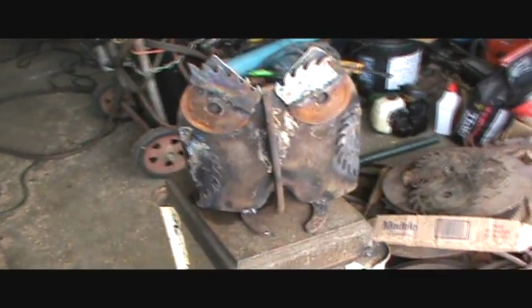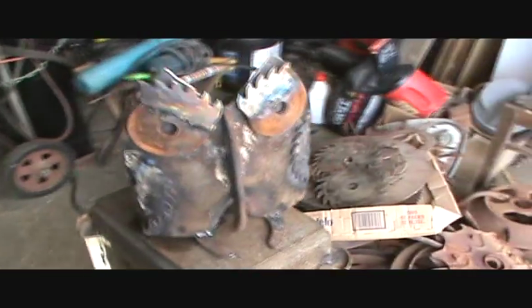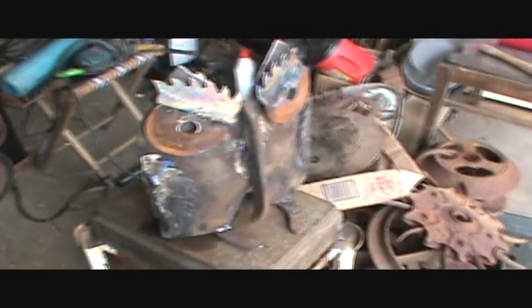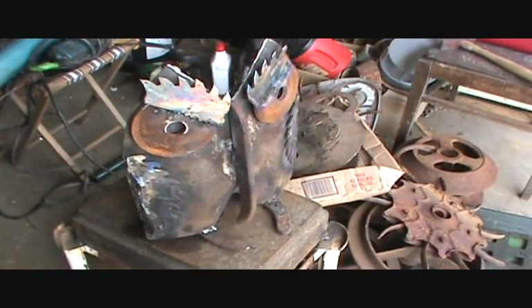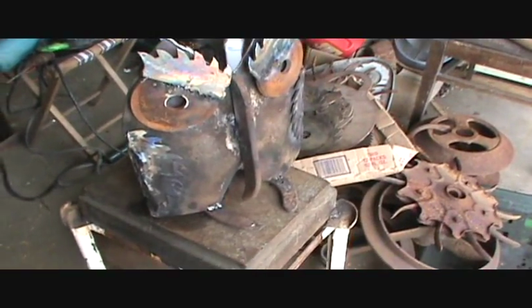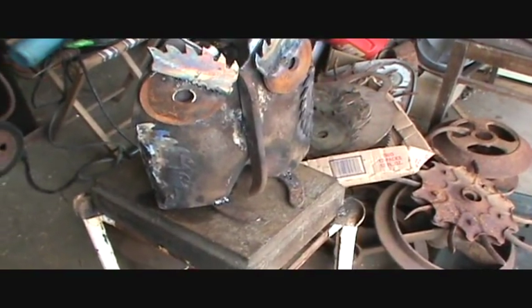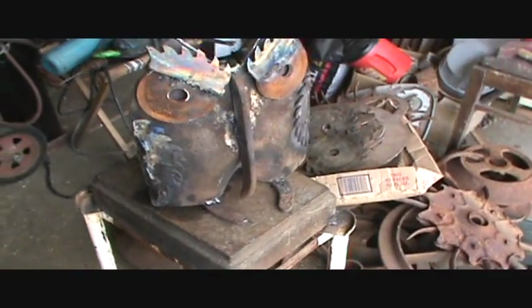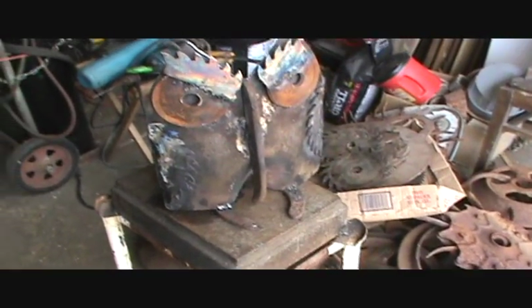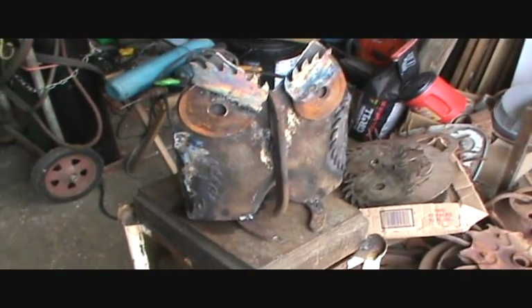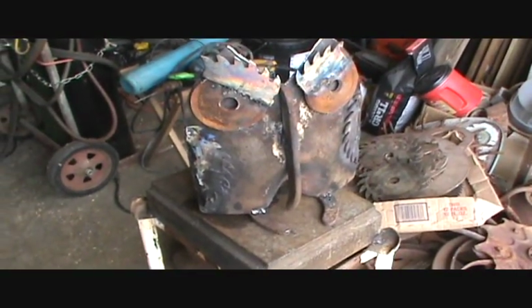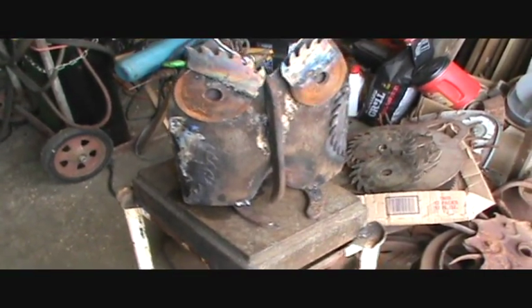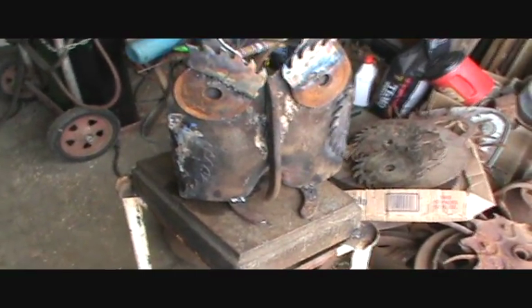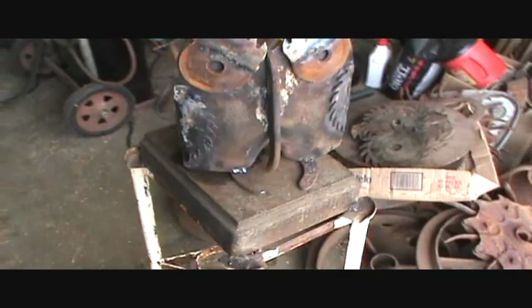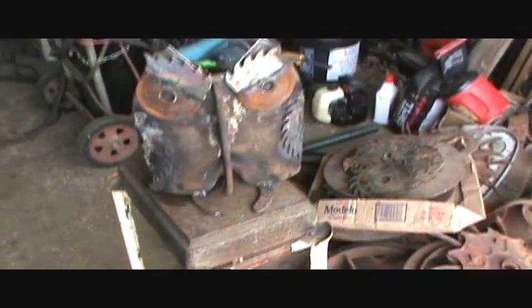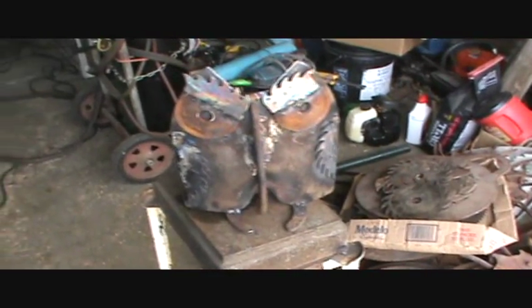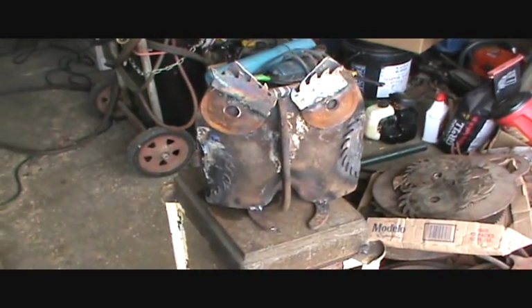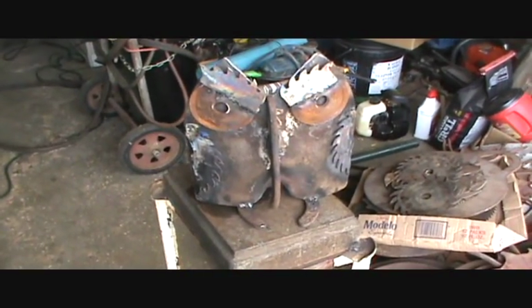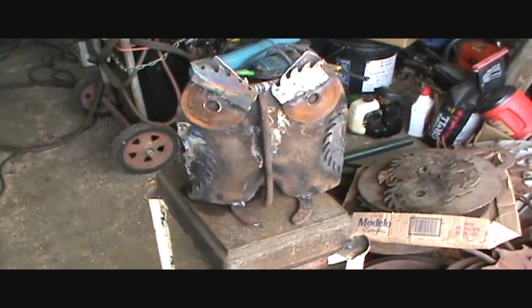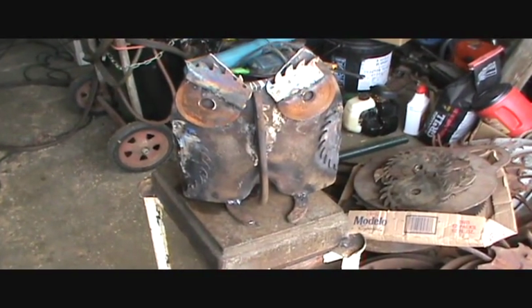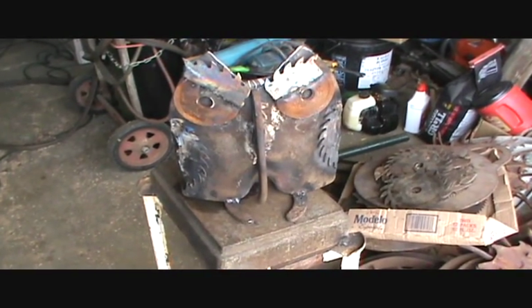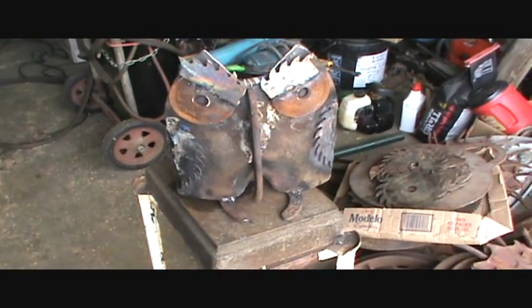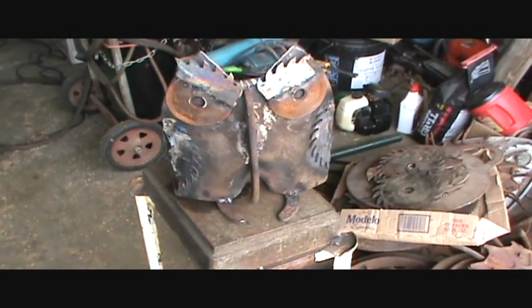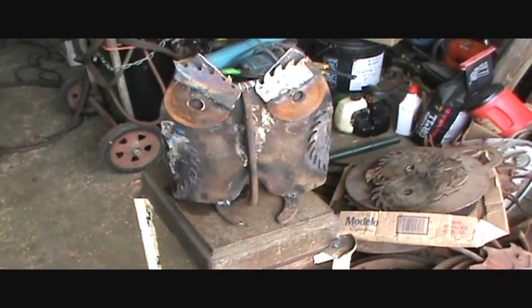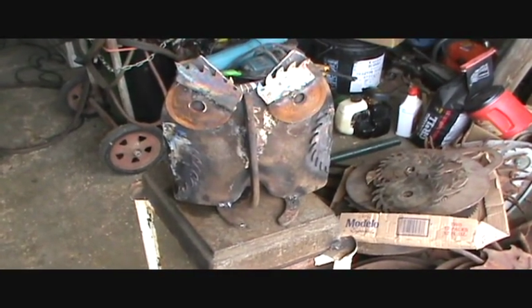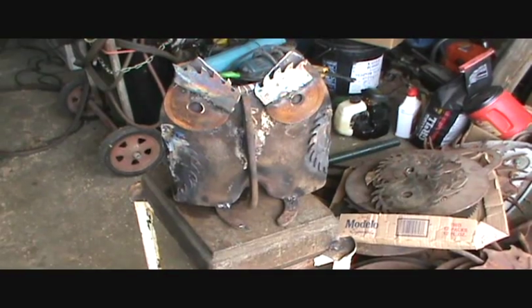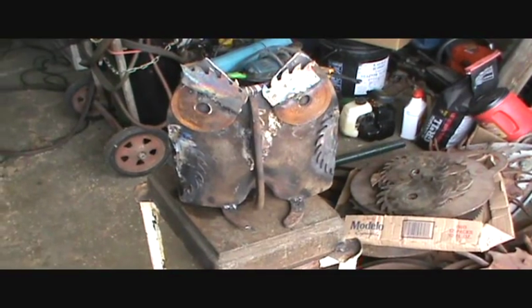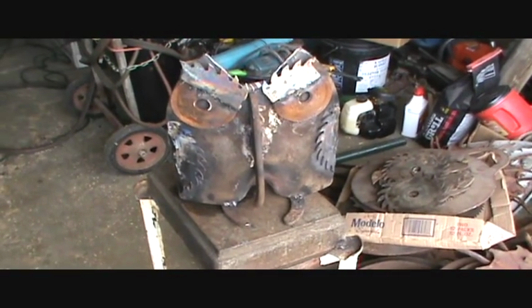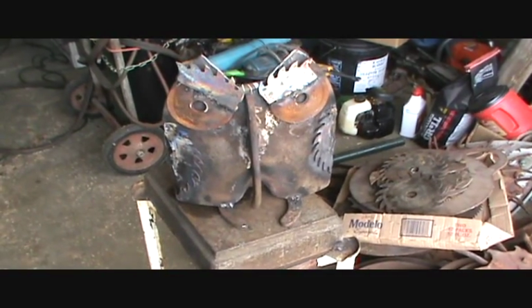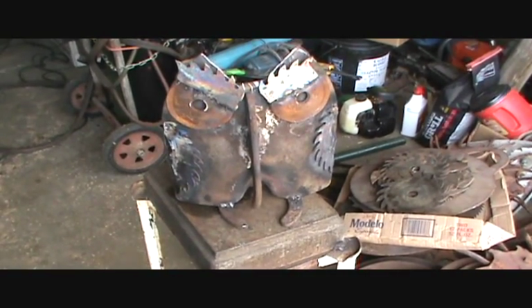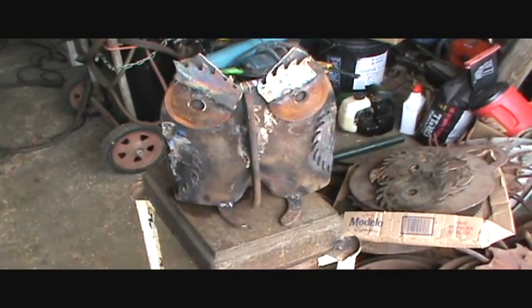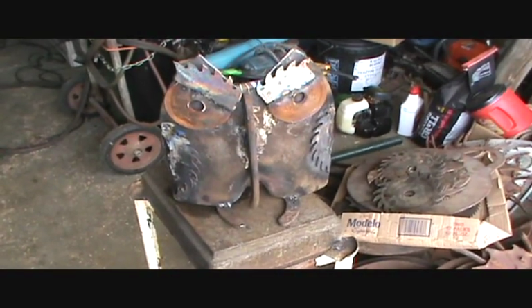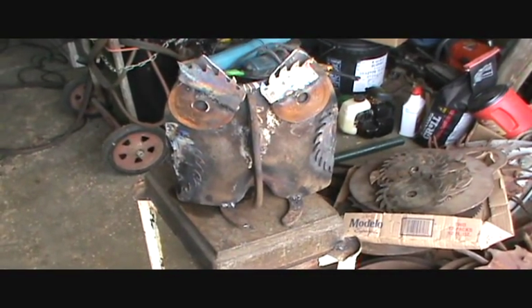Well, here it is — a yard ornament. She'll do. Horseshoe, saw blades, and washers. Thanks for looking.